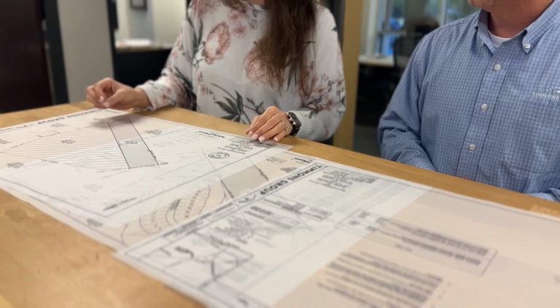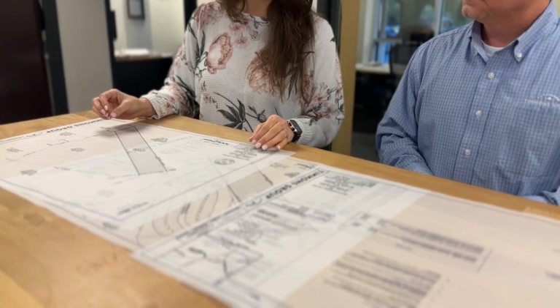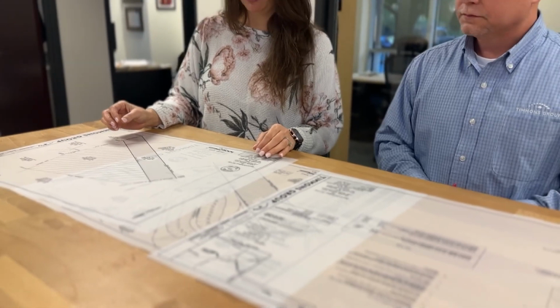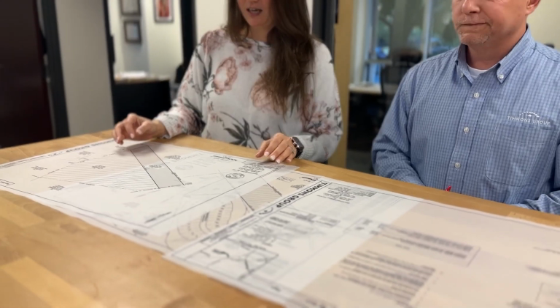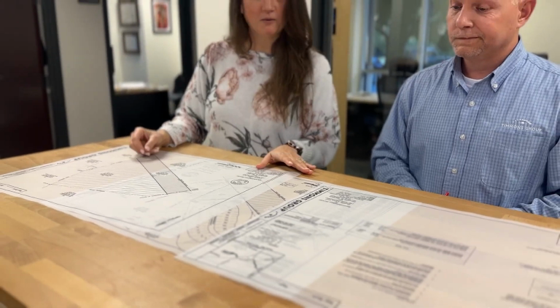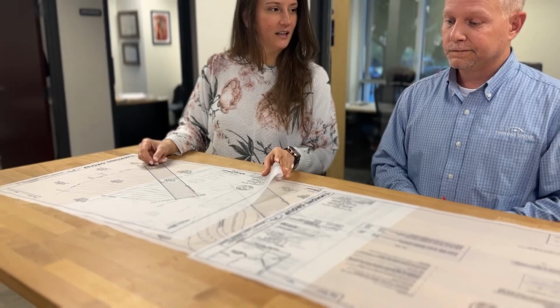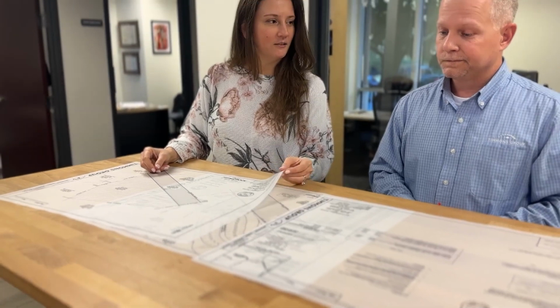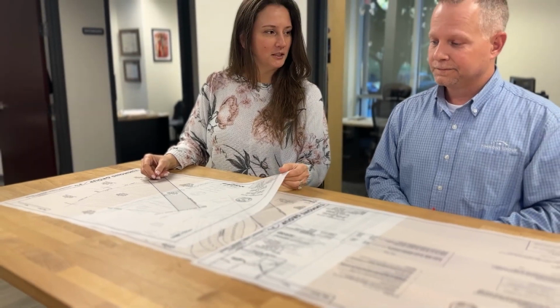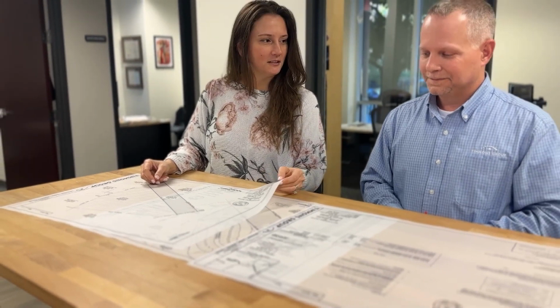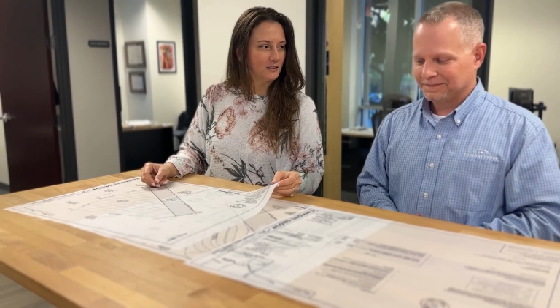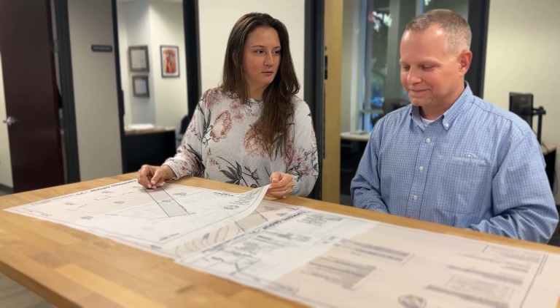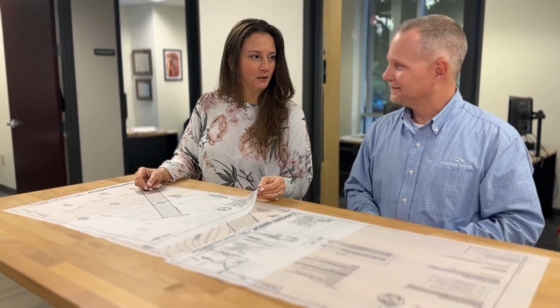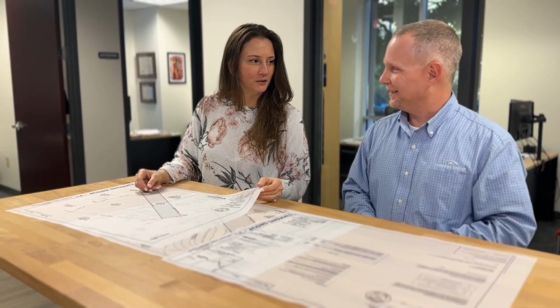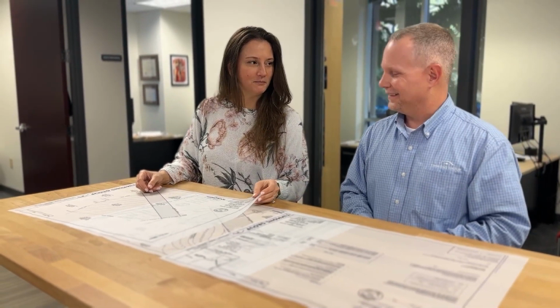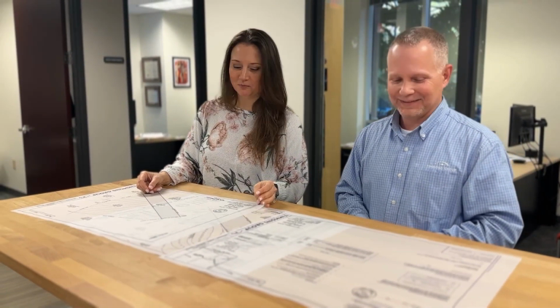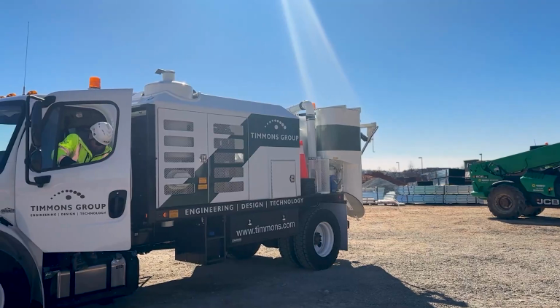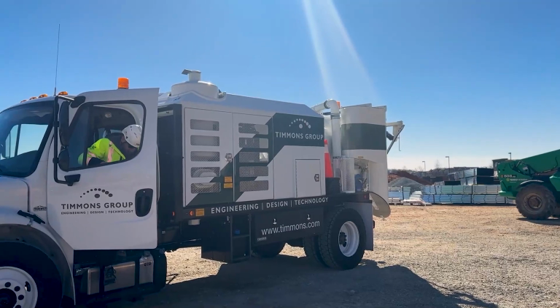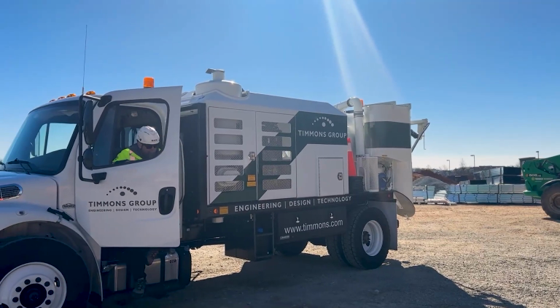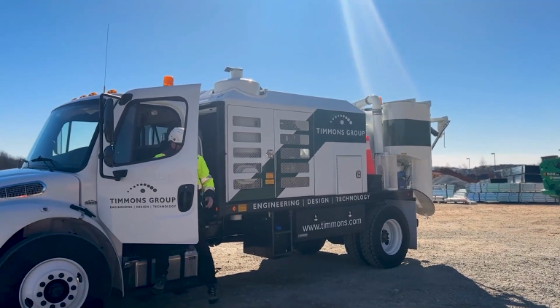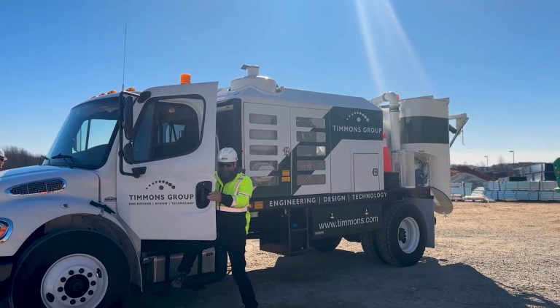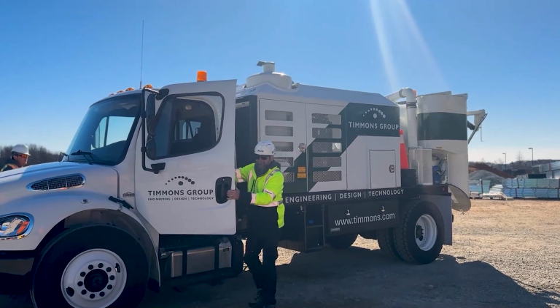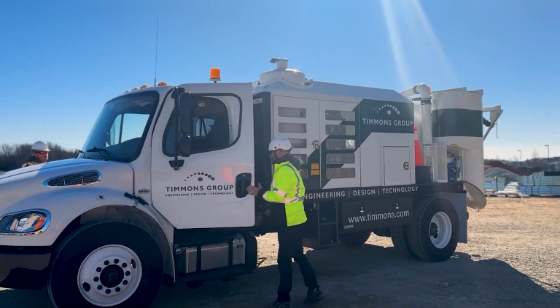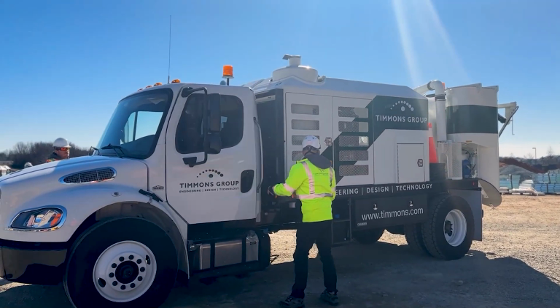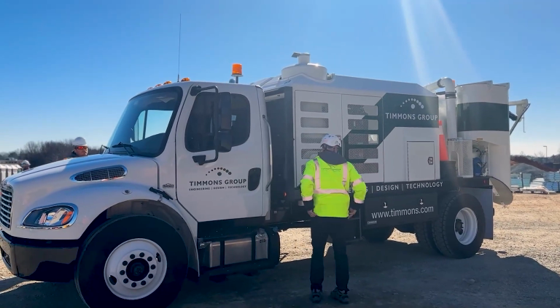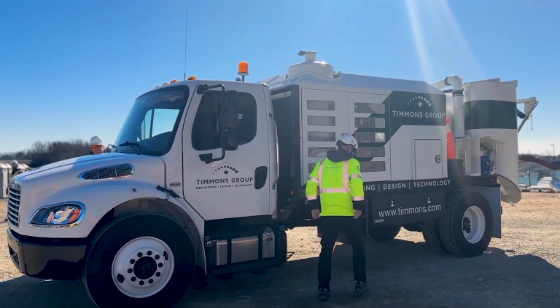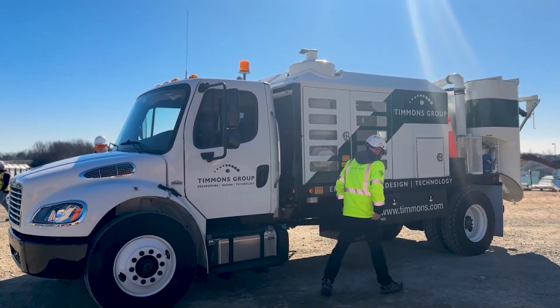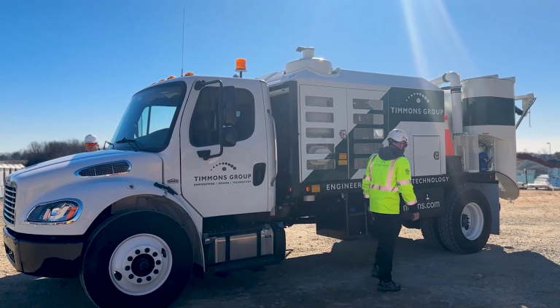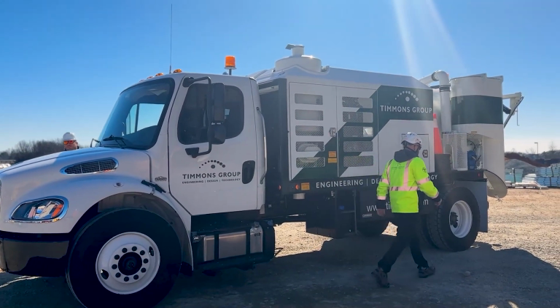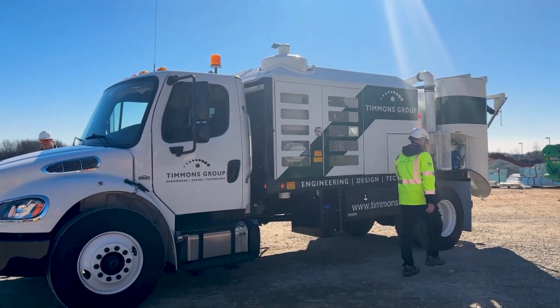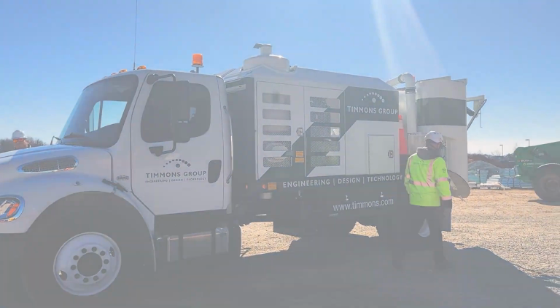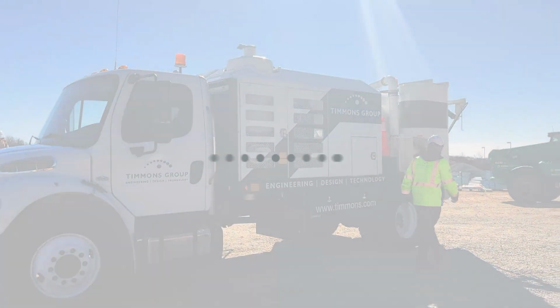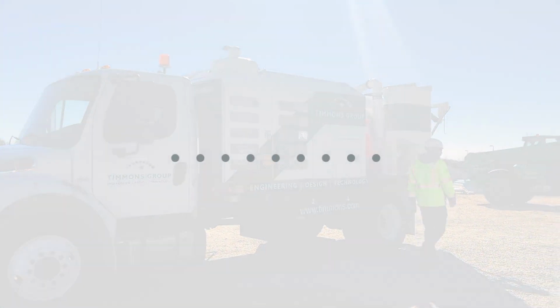I like that we can provide more information up front to make a better product, a better design plan. We're very excited to have the VacMaster 4000. We look forward to being able to support our clients in North Carolina, Virginia, and beyond.